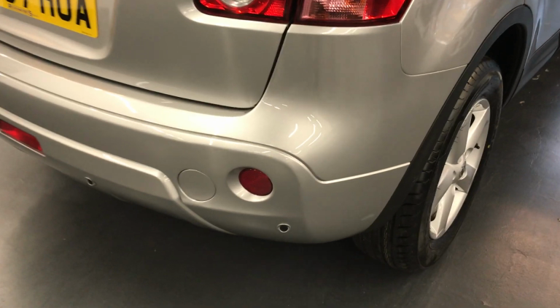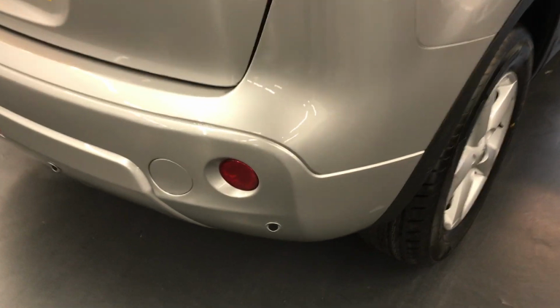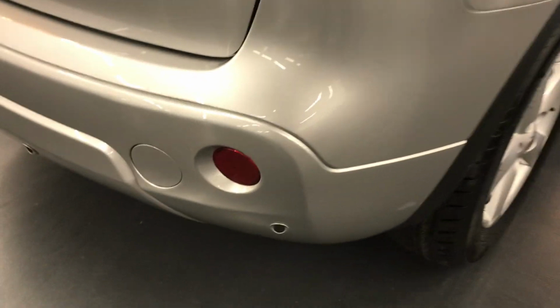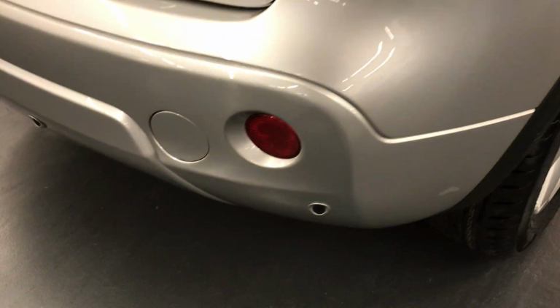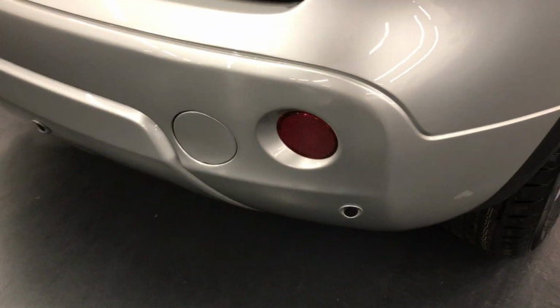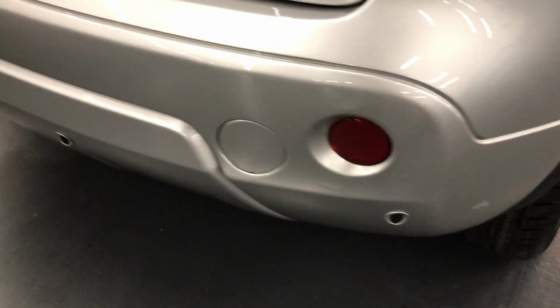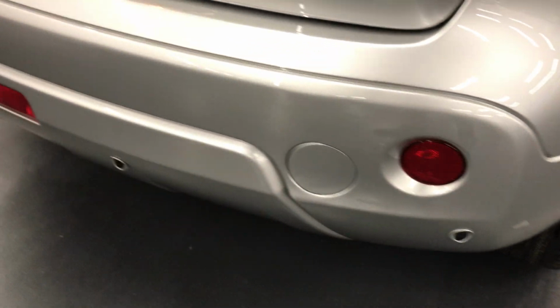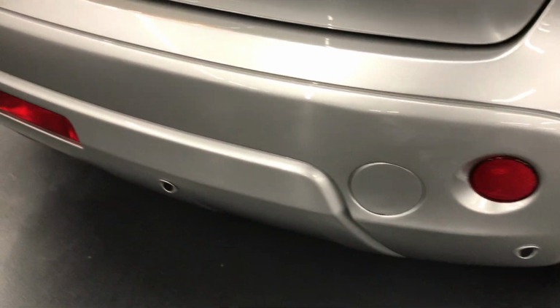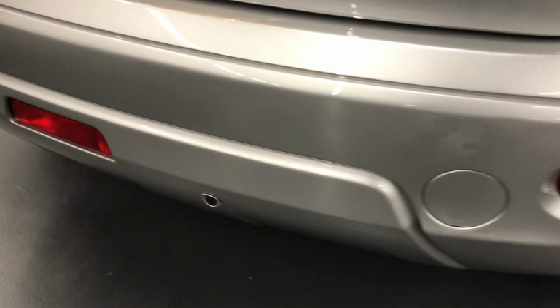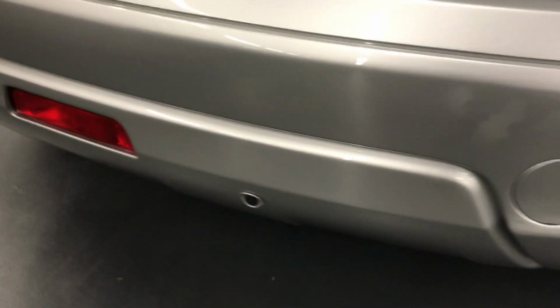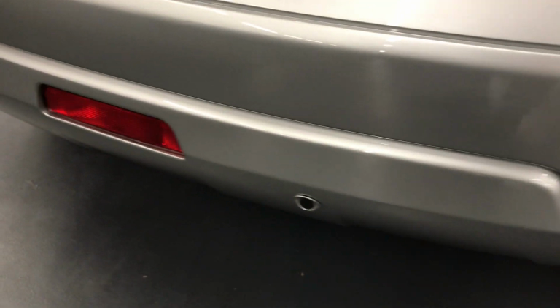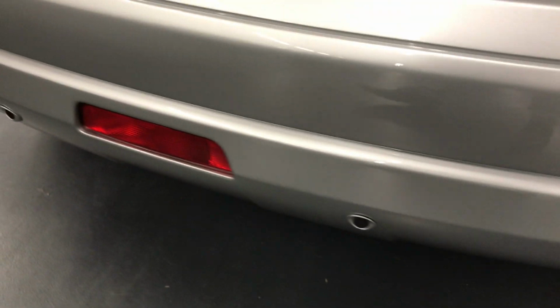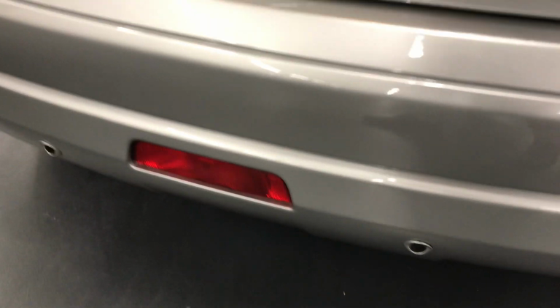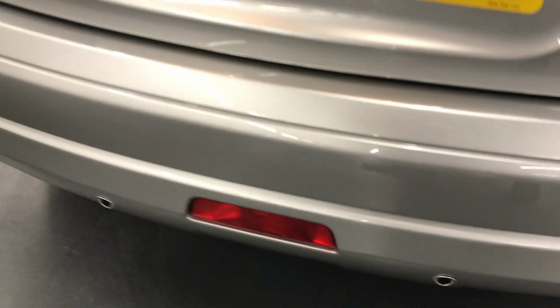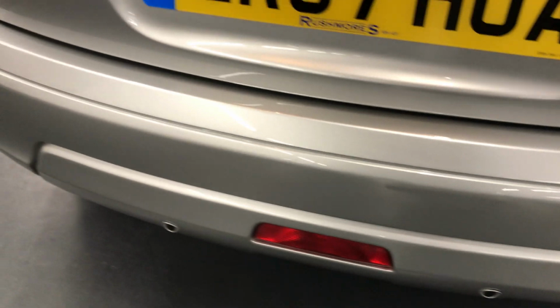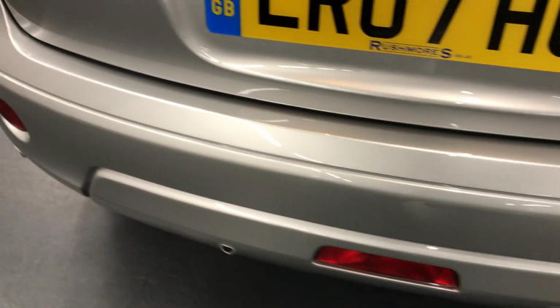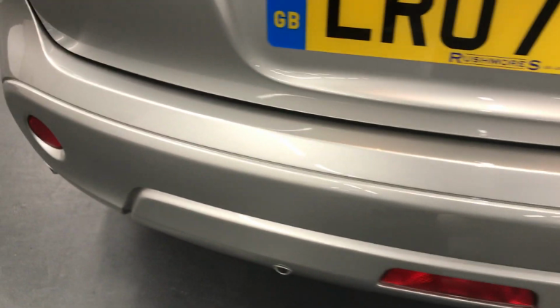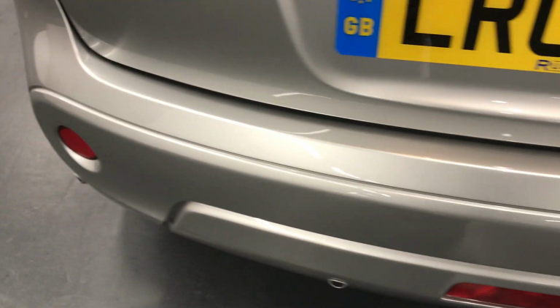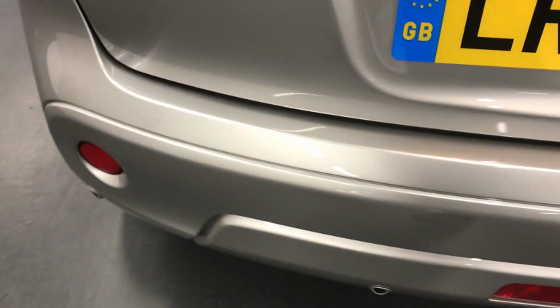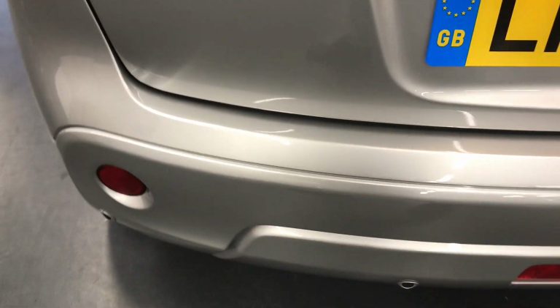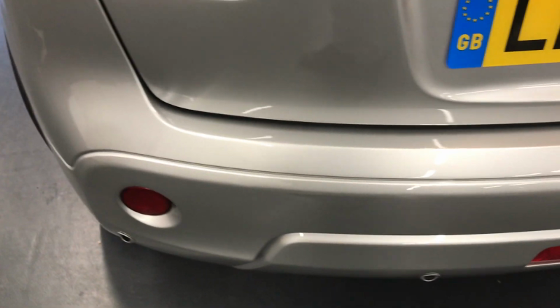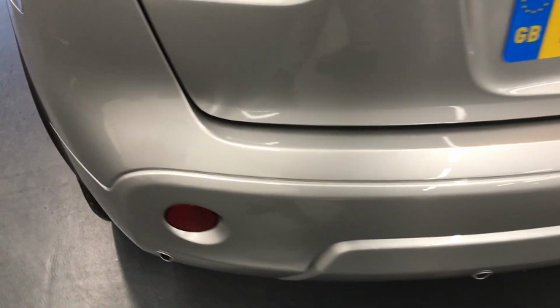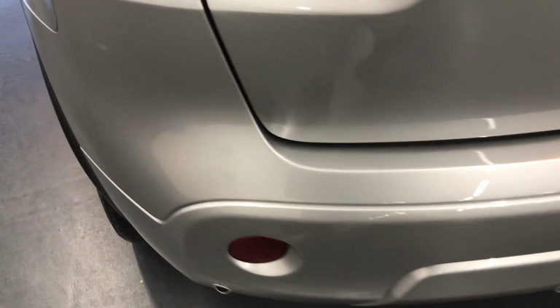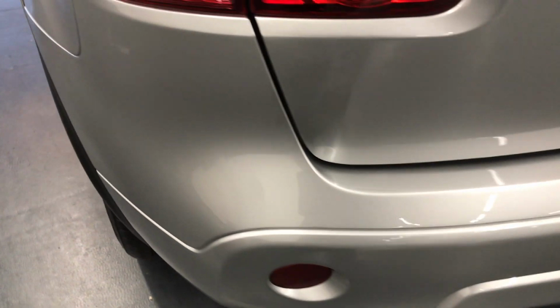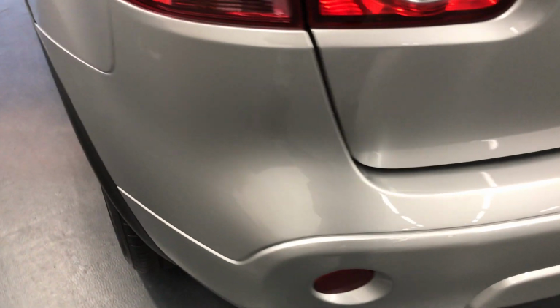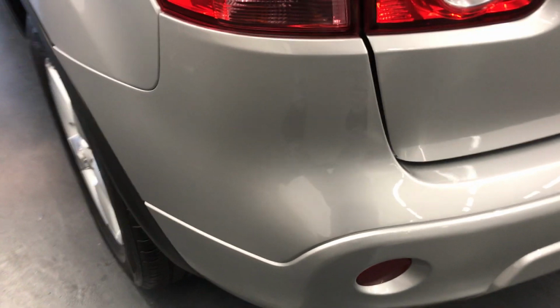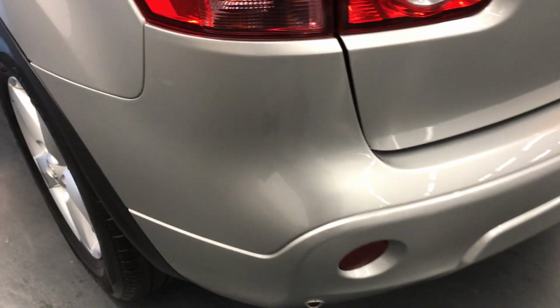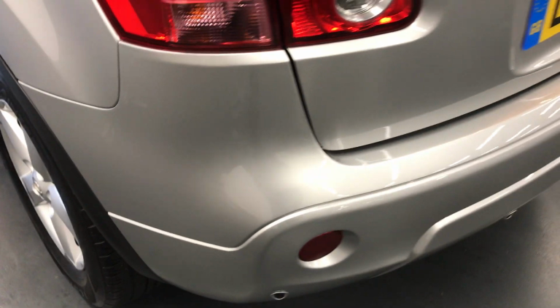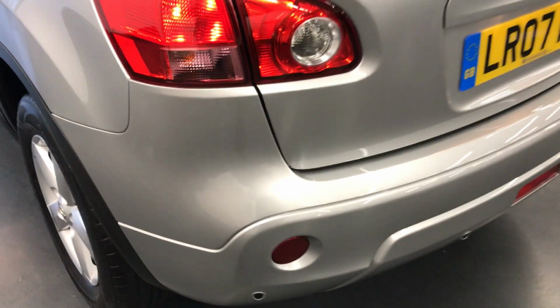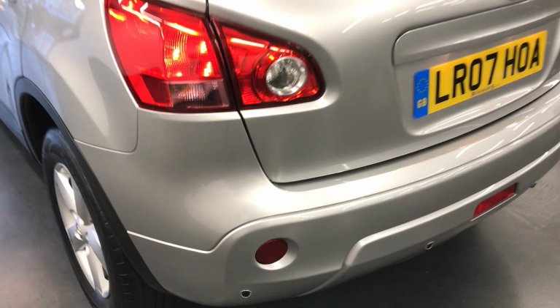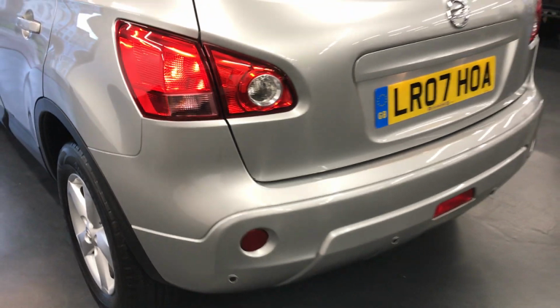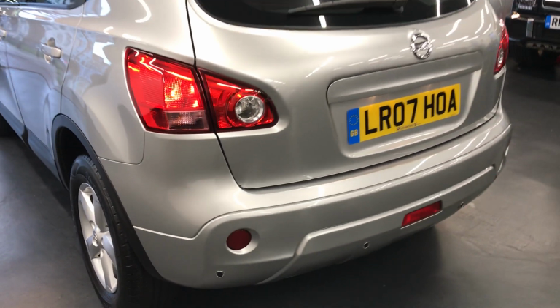Back bumper — it does also have the rear sensors, as you can see. There are no scuffs, no scratches on the back bumper.